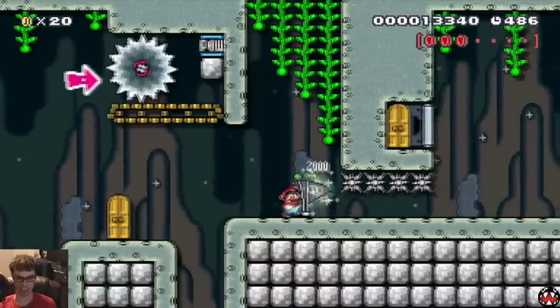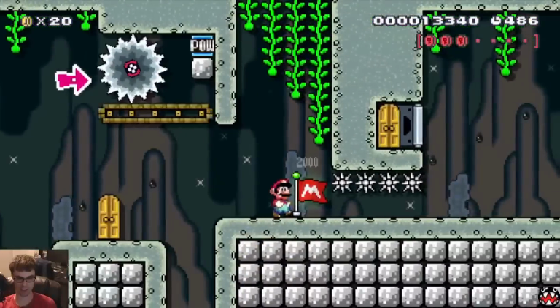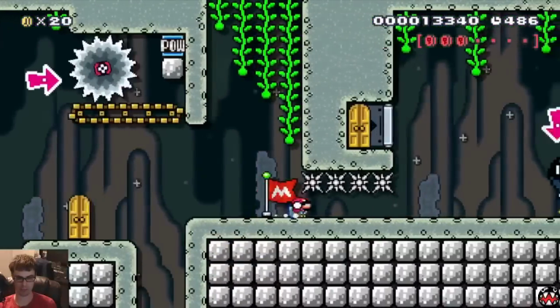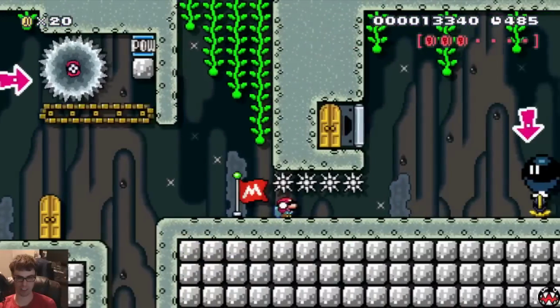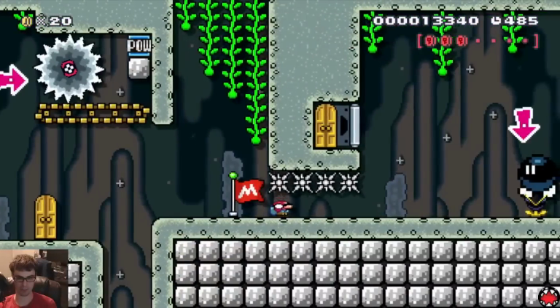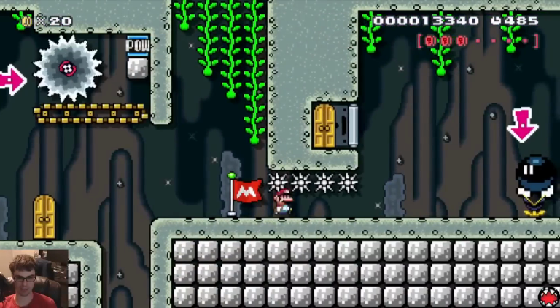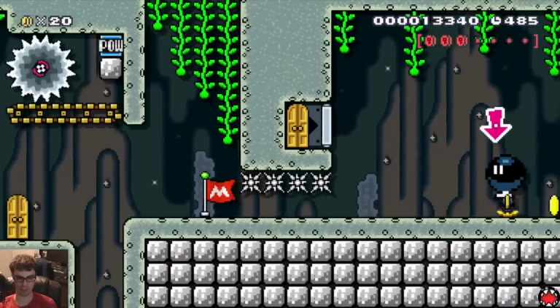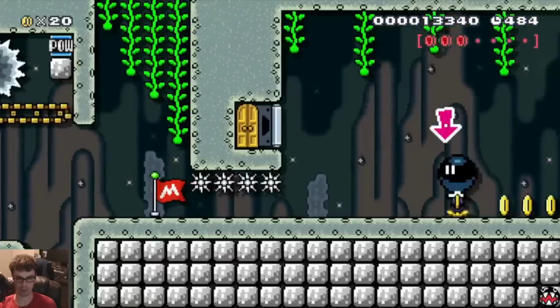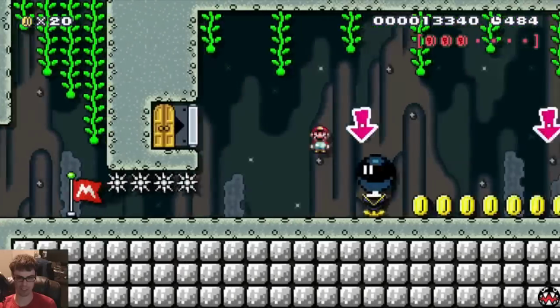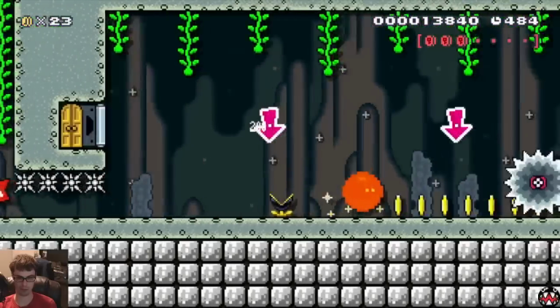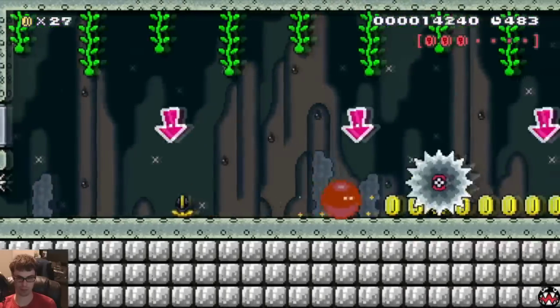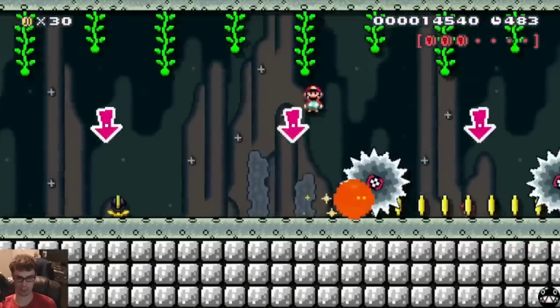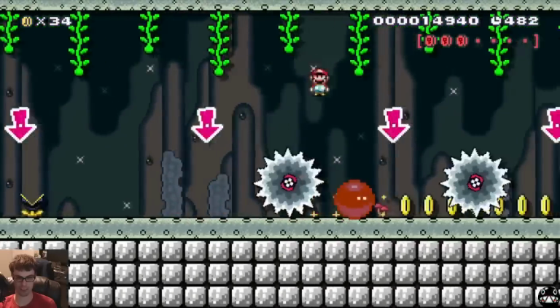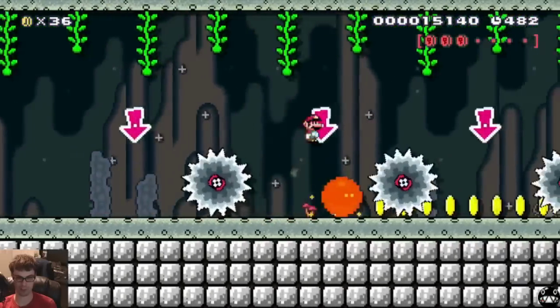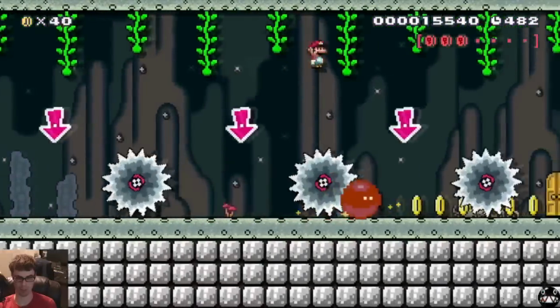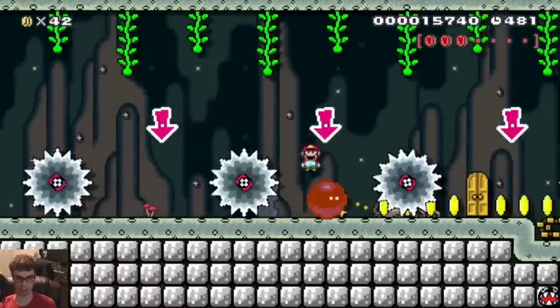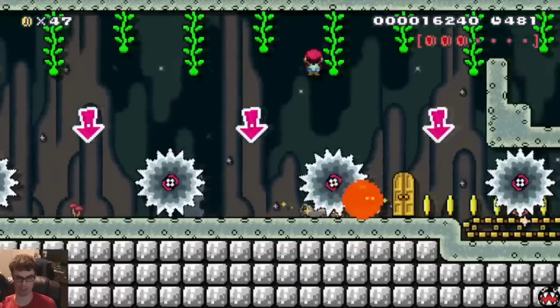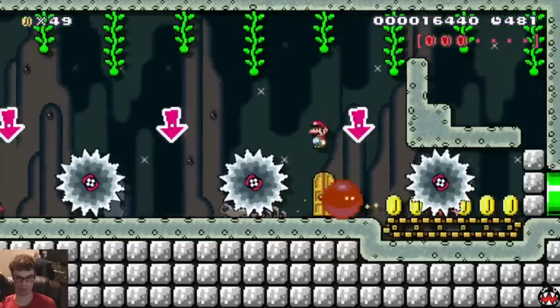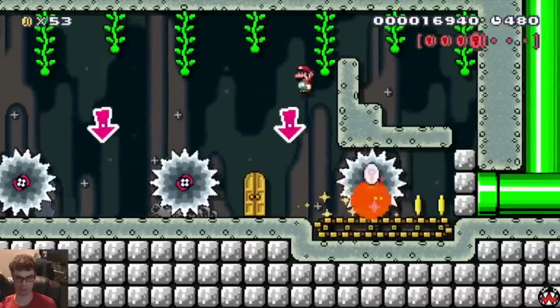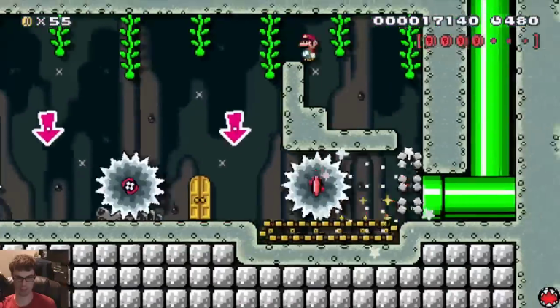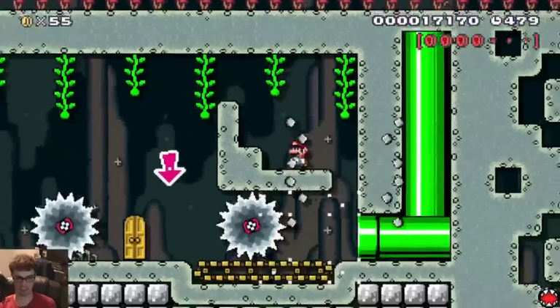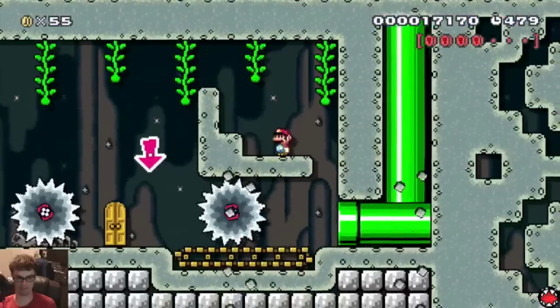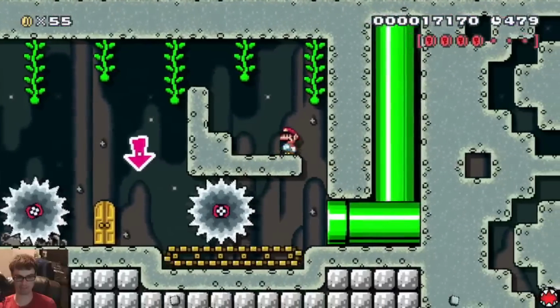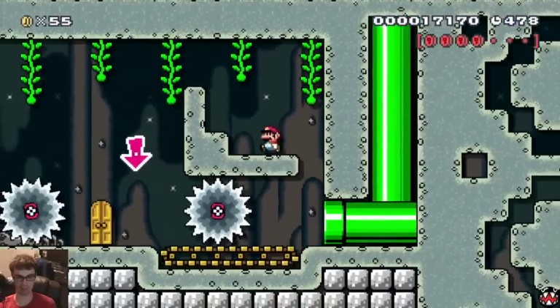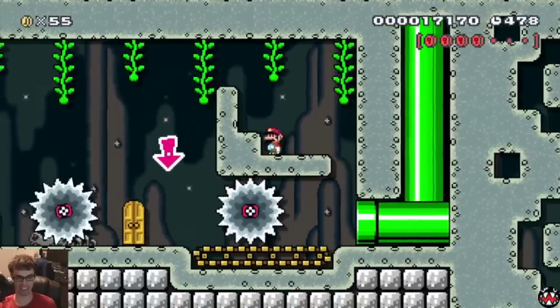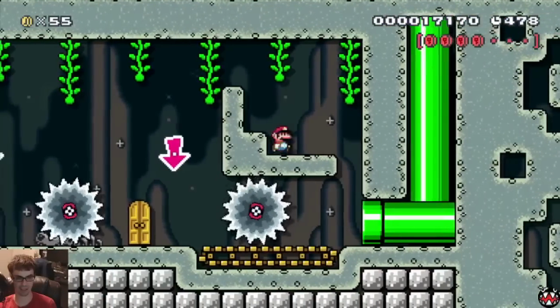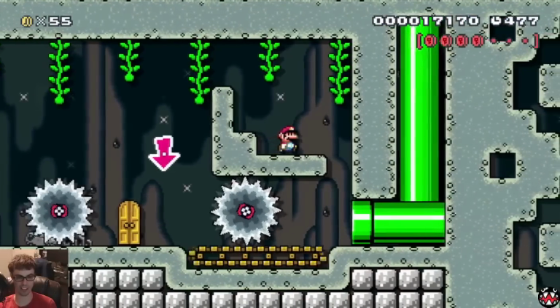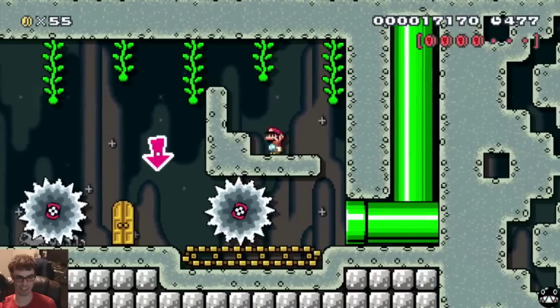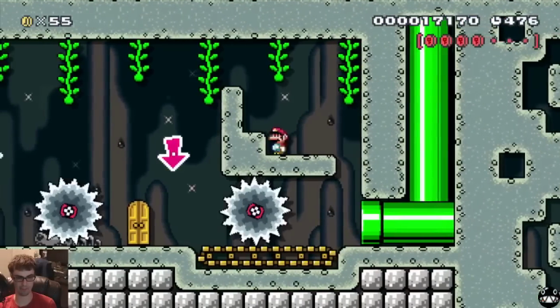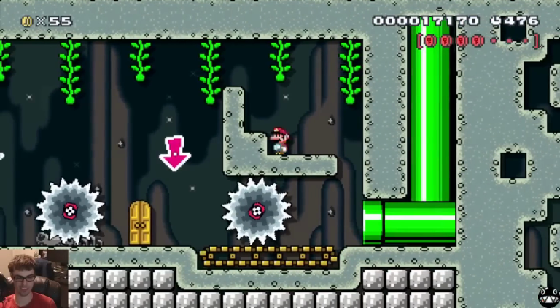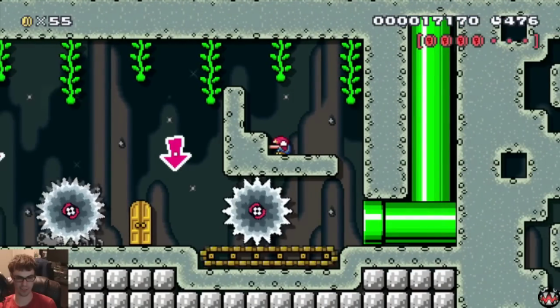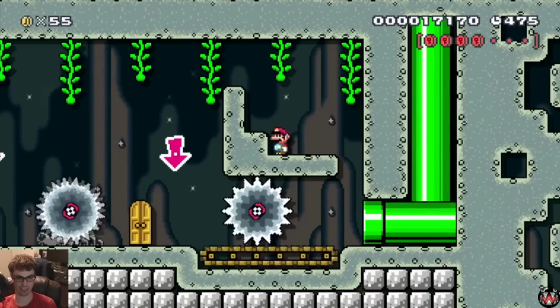I also tried to put in a lot of checkpoints, so the red coins will get saved from the checkpoint. So this part is a bomb slide trick, which is a pretty cool trick. And once again it collects the red coin and the saw right there.